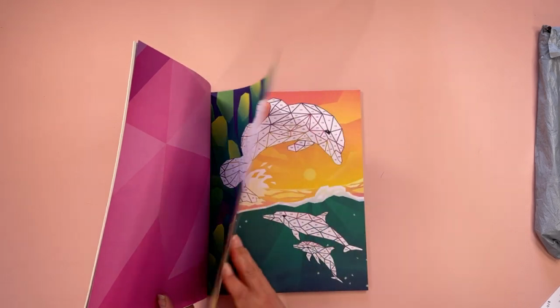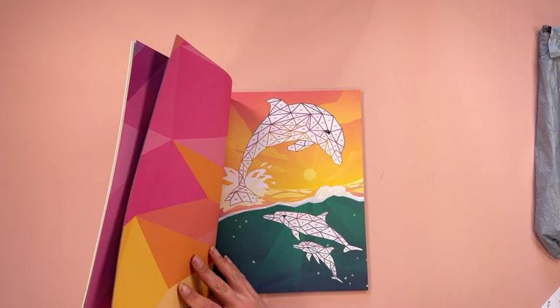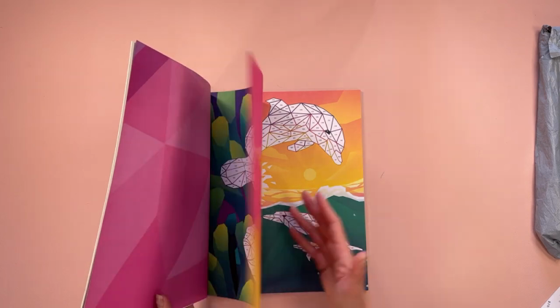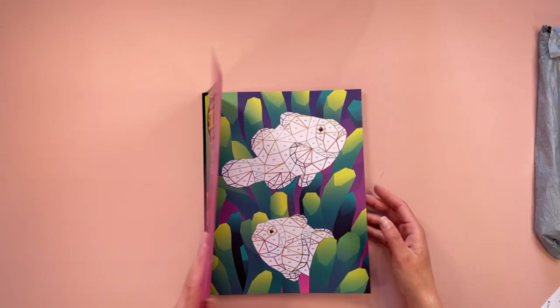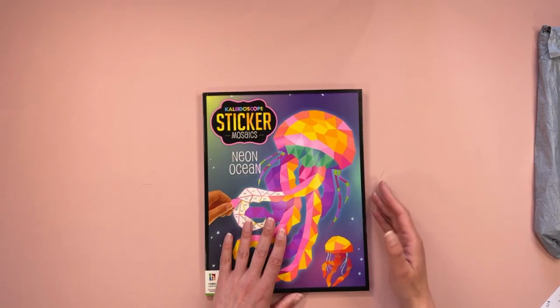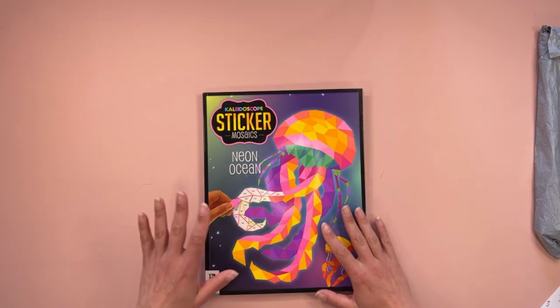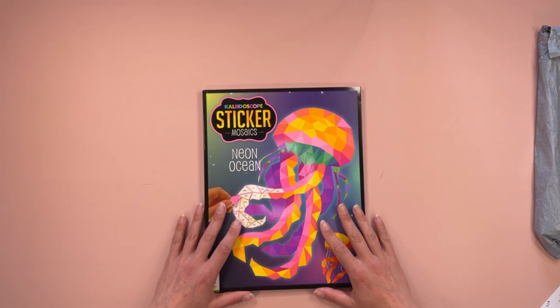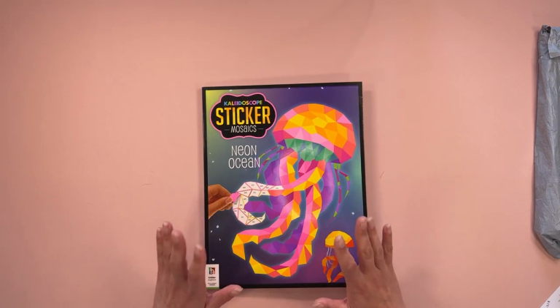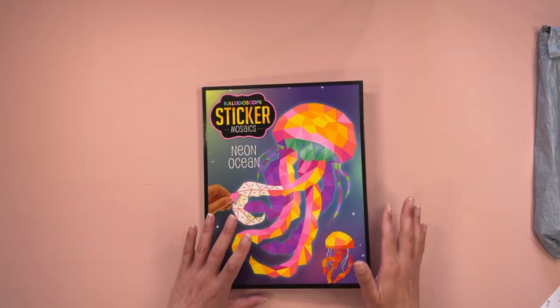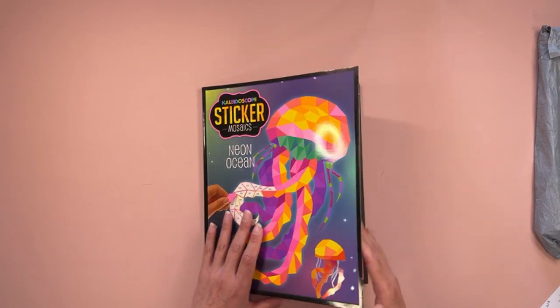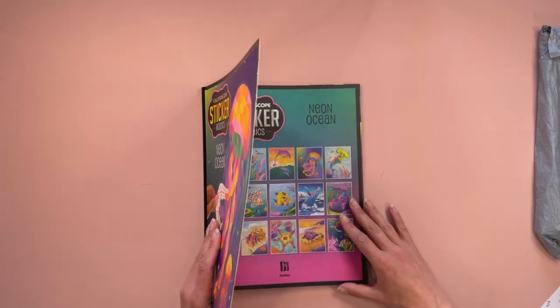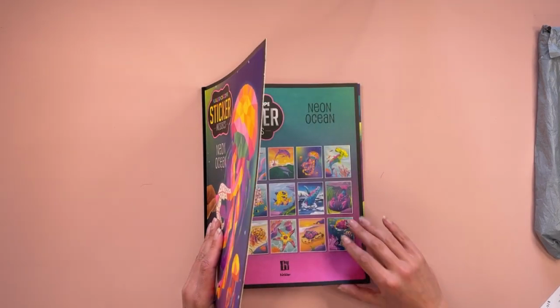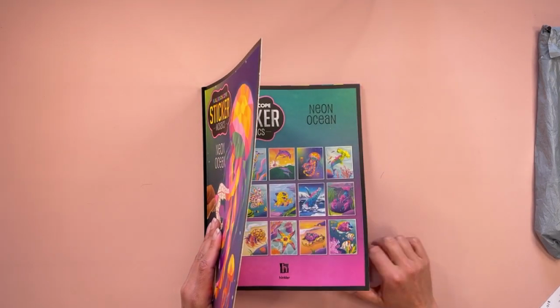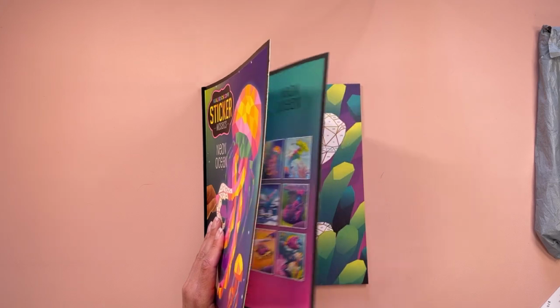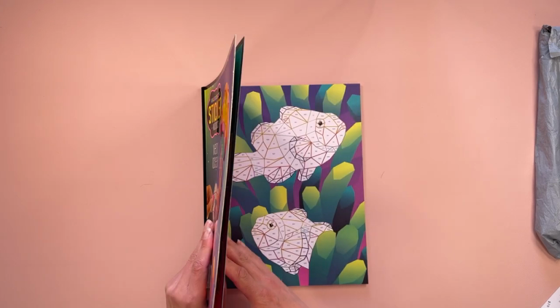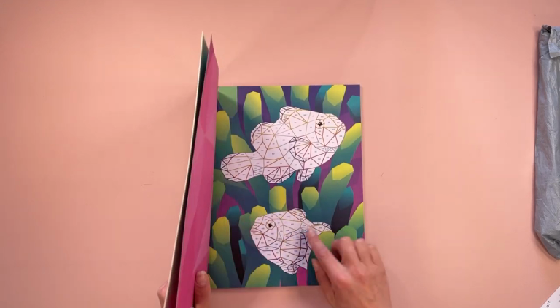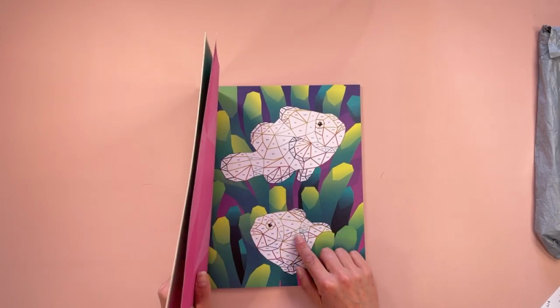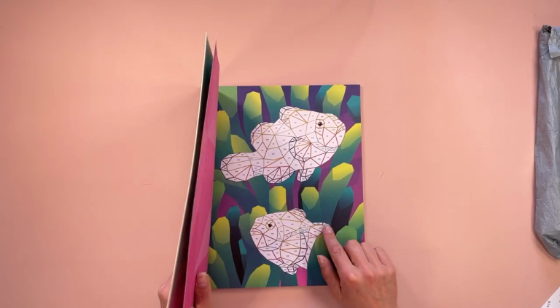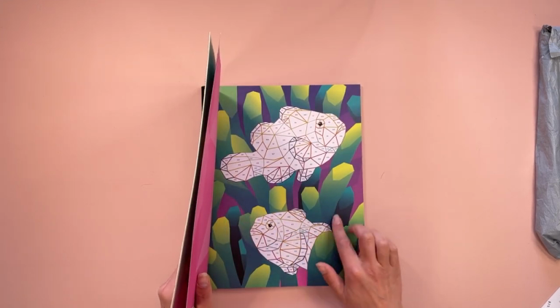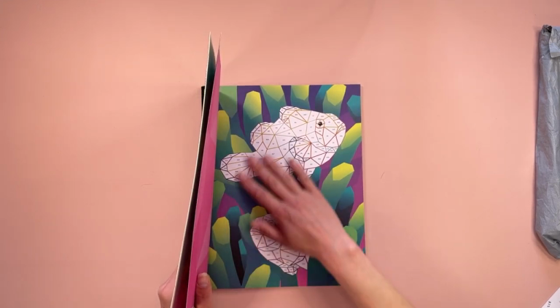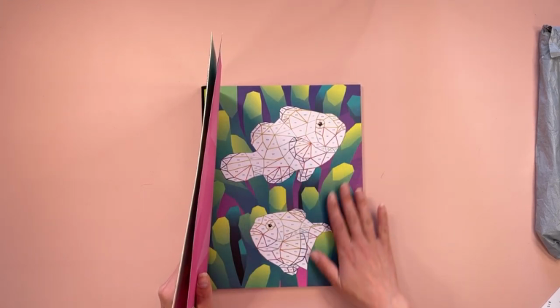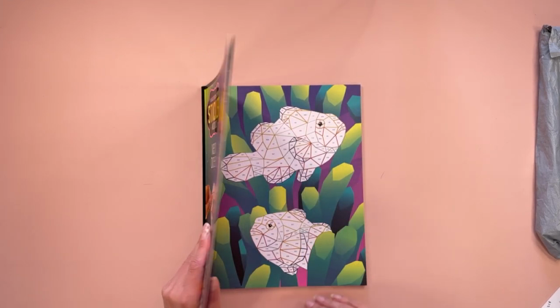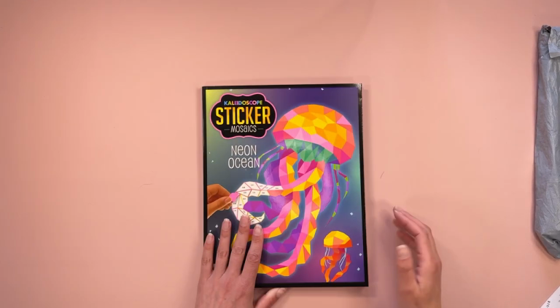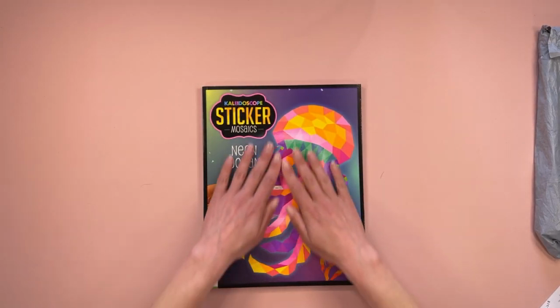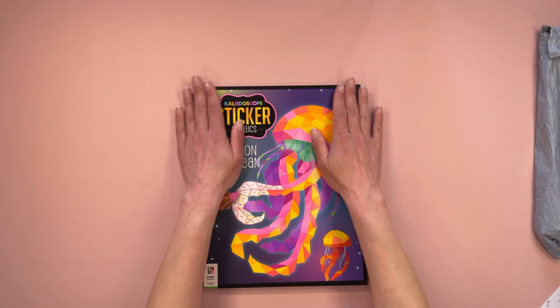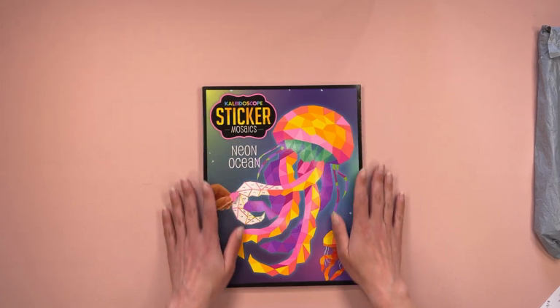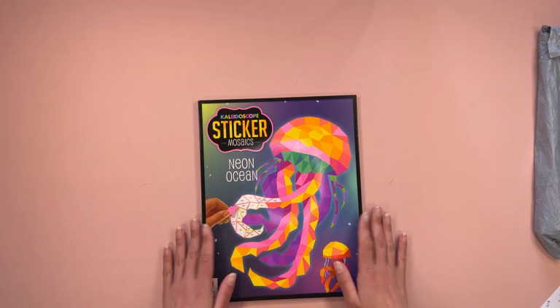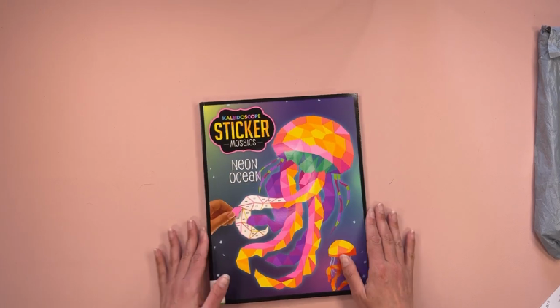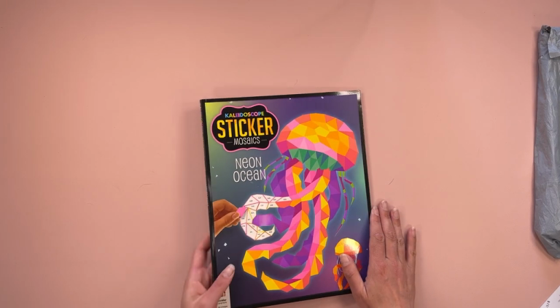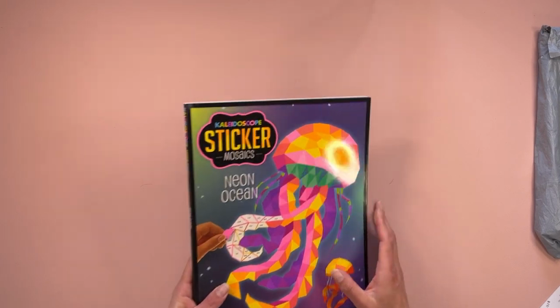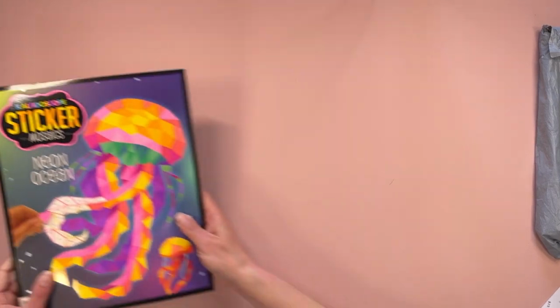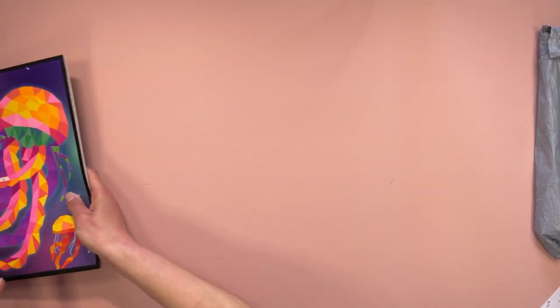Of course, you know what I'm like if you've seen me crafting before — I'm a little bit of a perfectionist. My stickers have to be just so, so that's gonna be fun to do. I like it. Put that to one side.